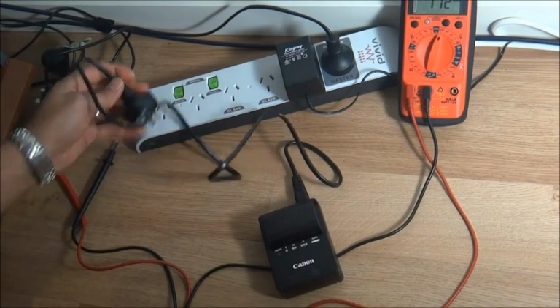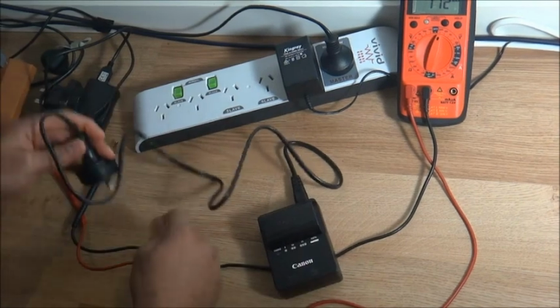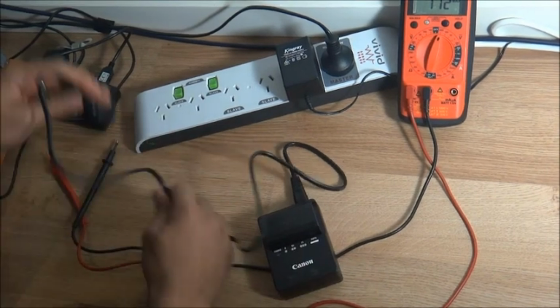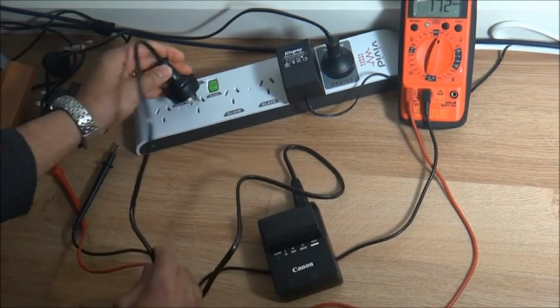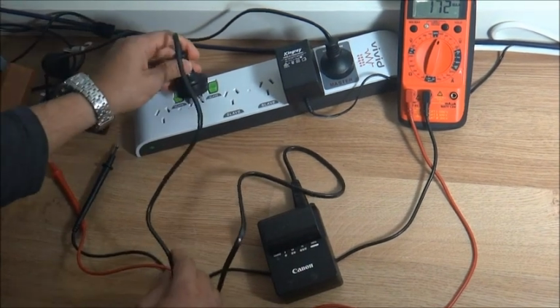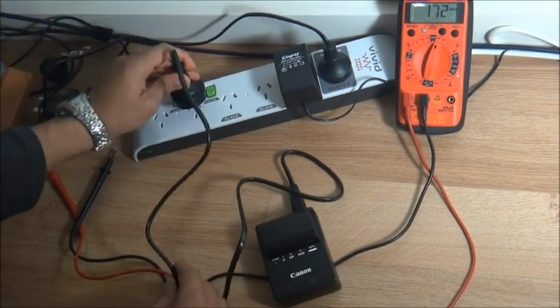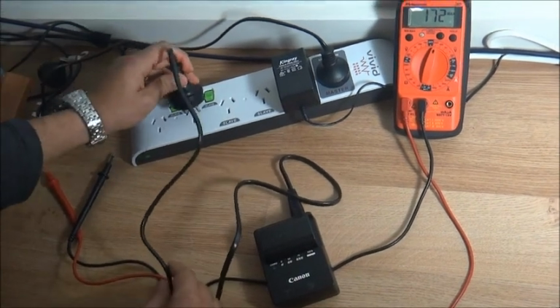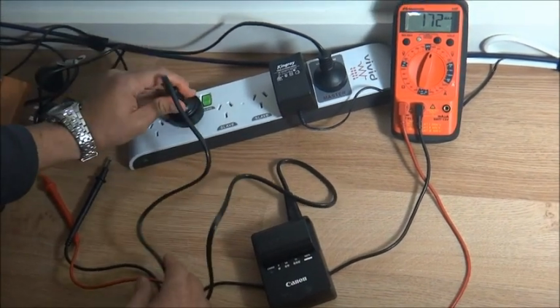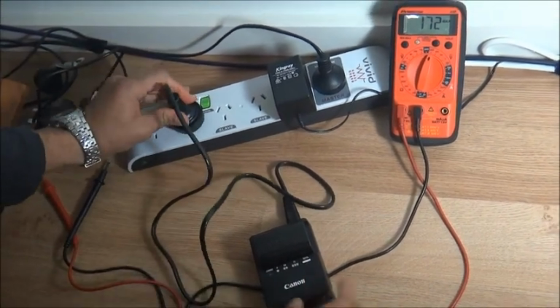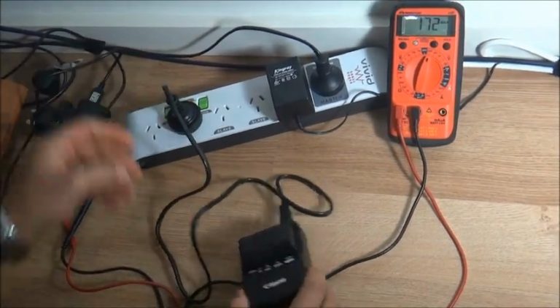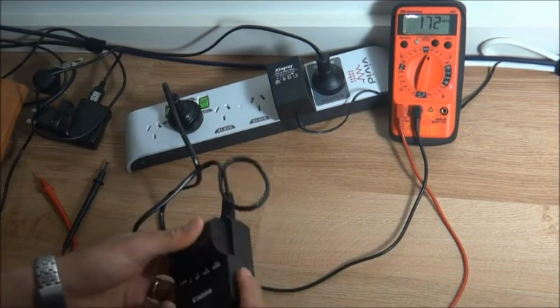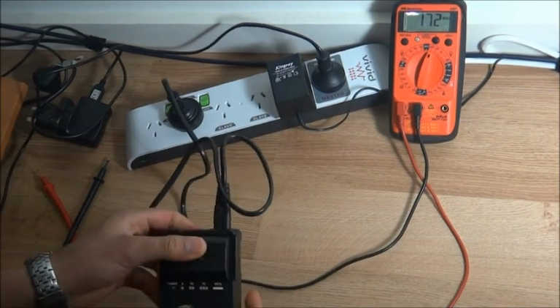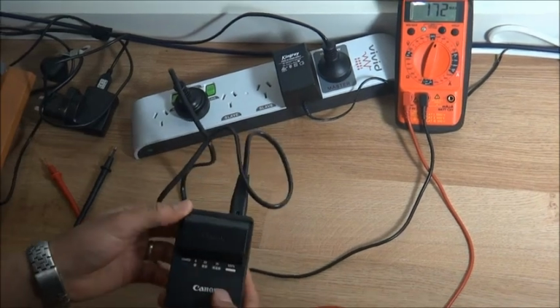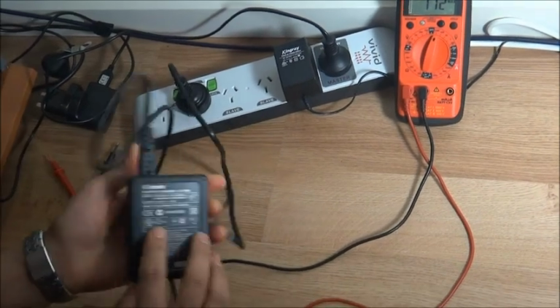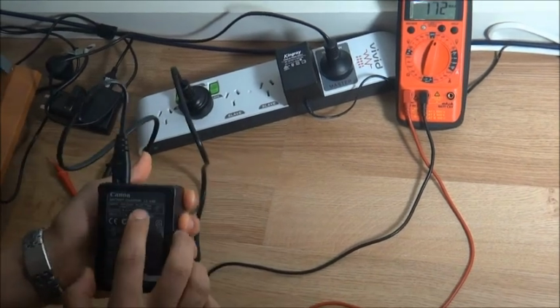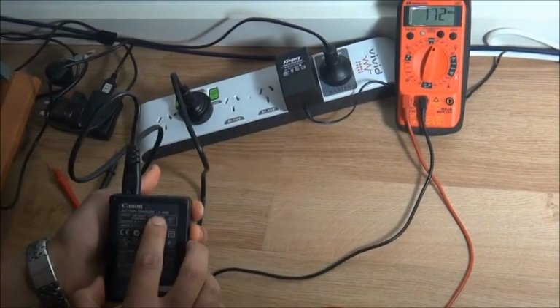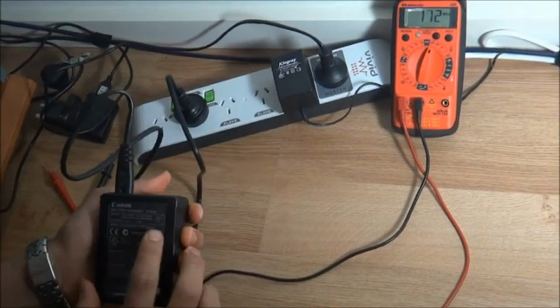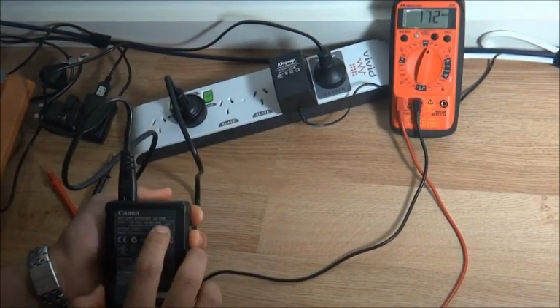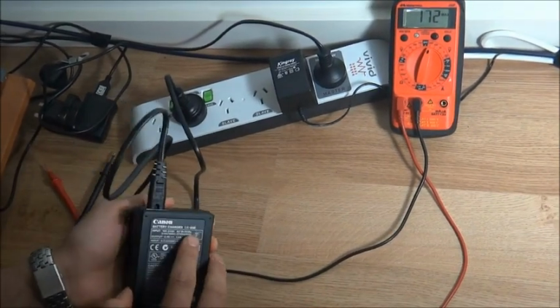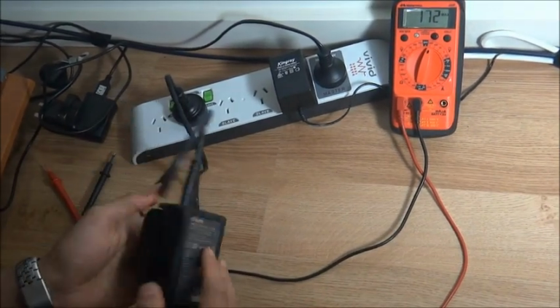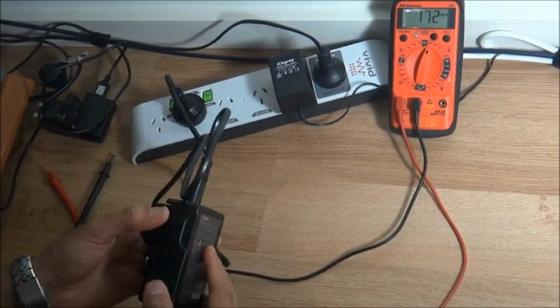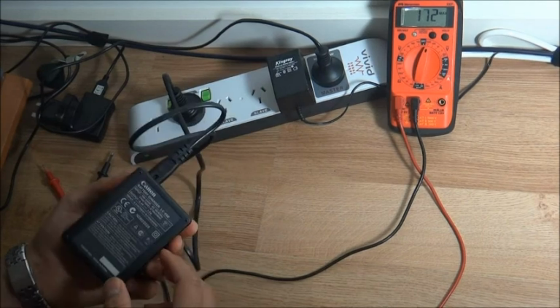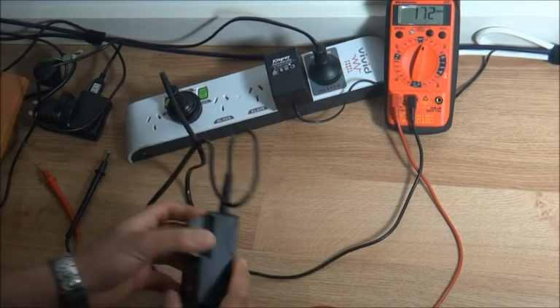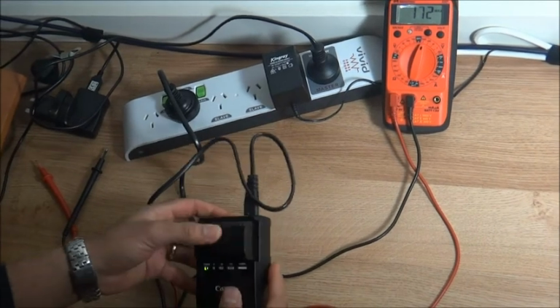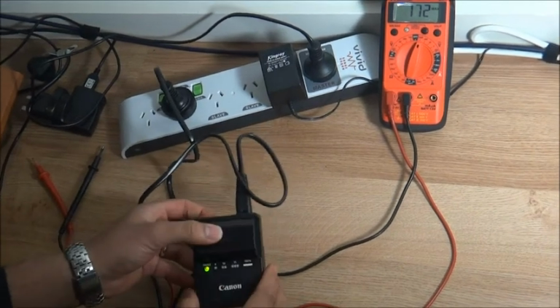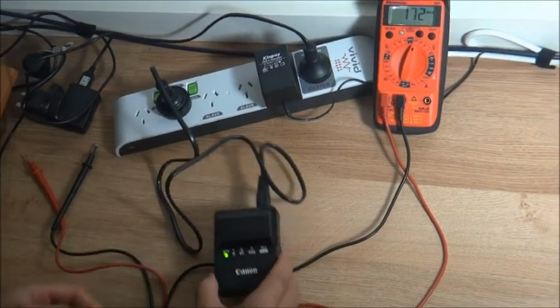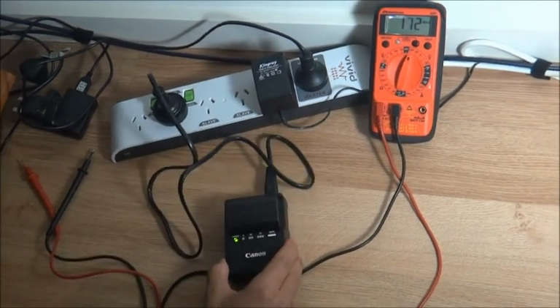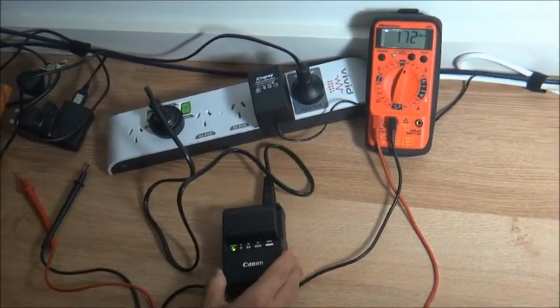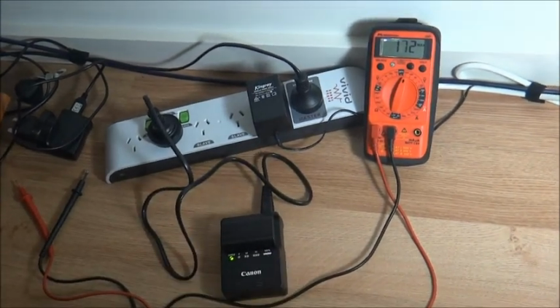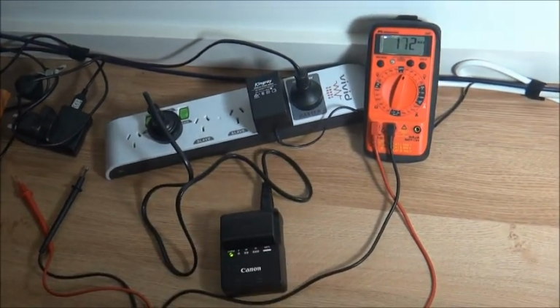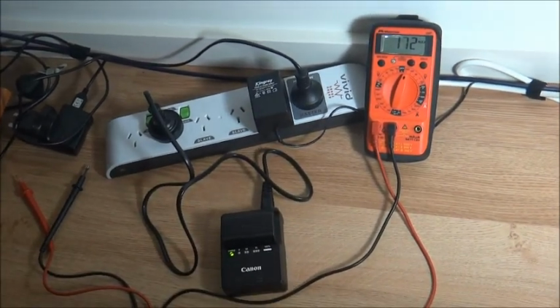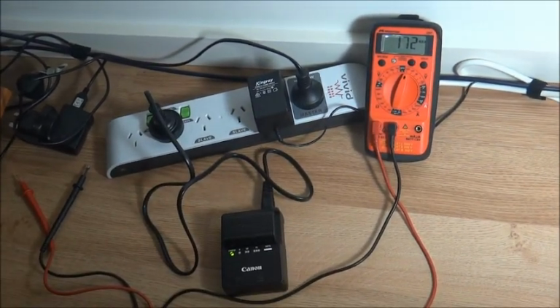You can watch the next video where I'm testing the Canon battery charger LC-E6, and I'm getting pretty much the same result with that. Thank you.